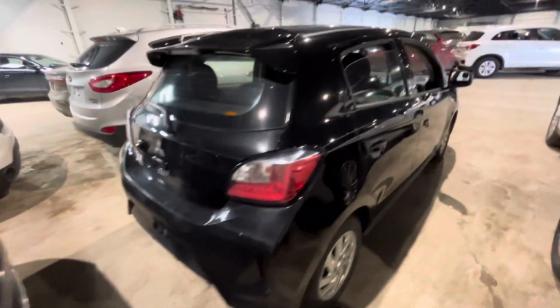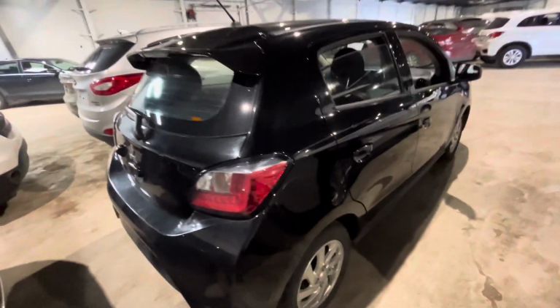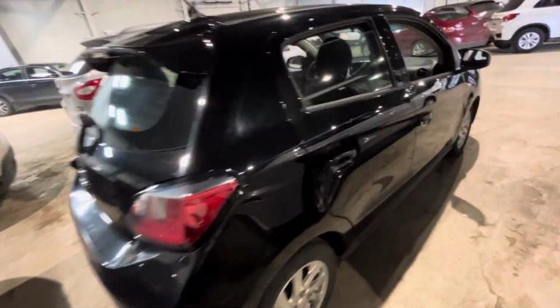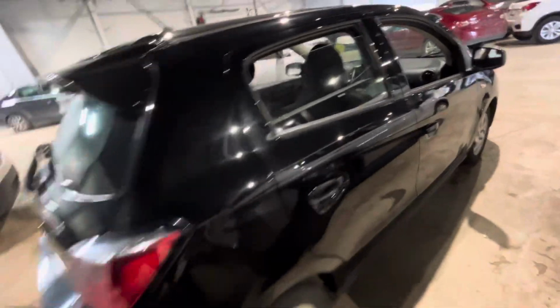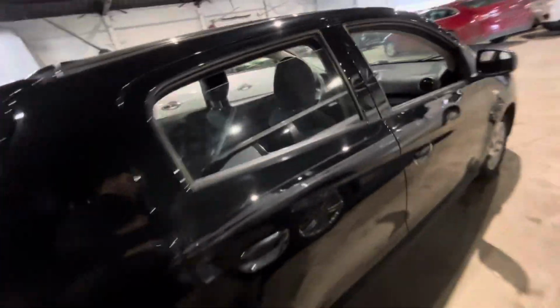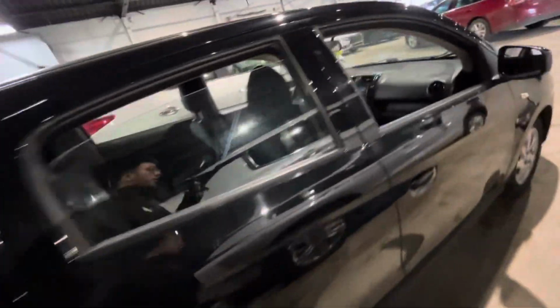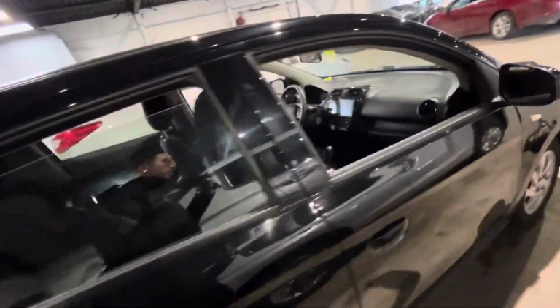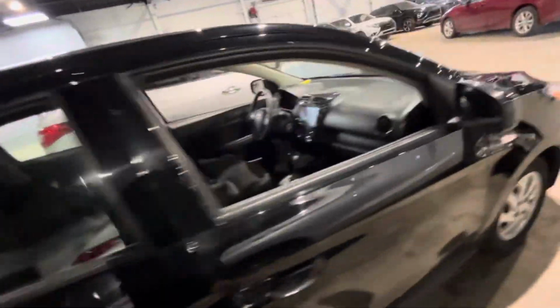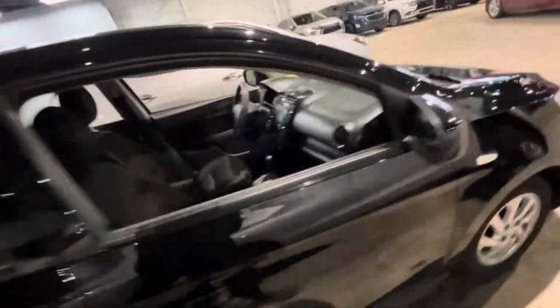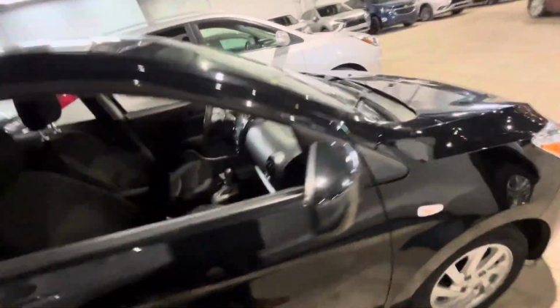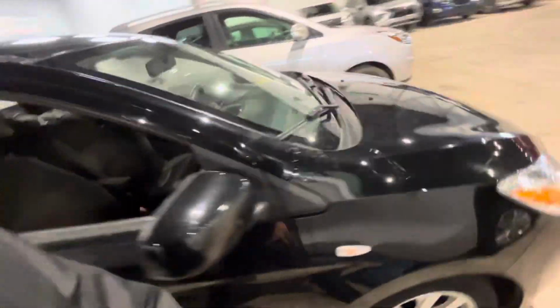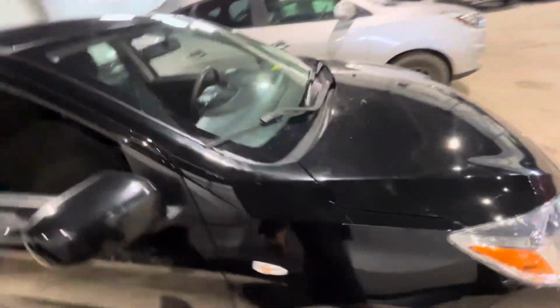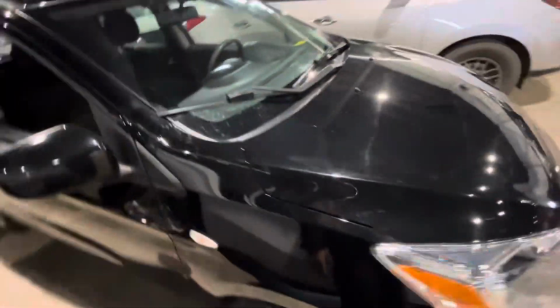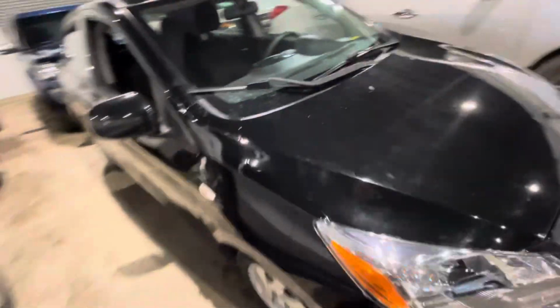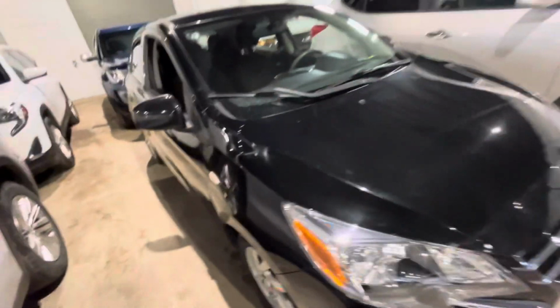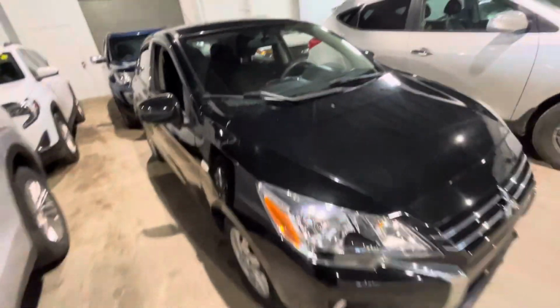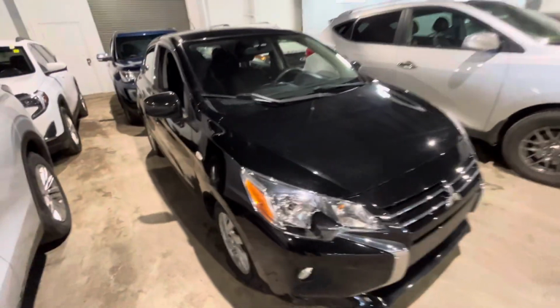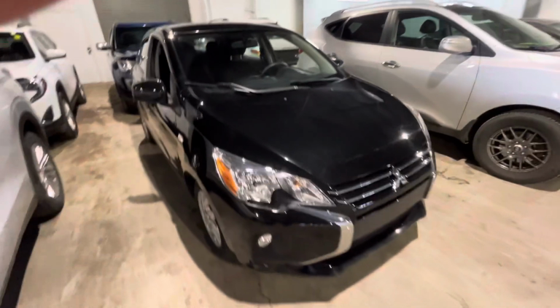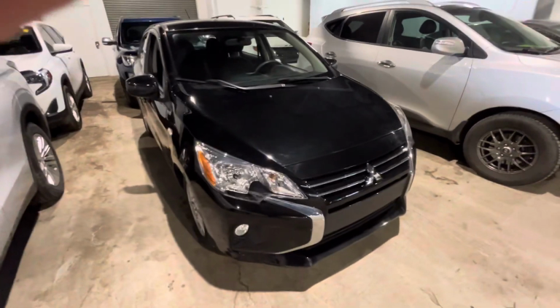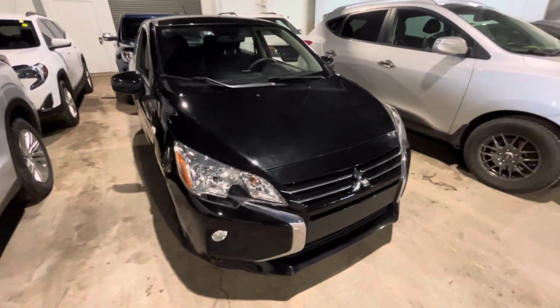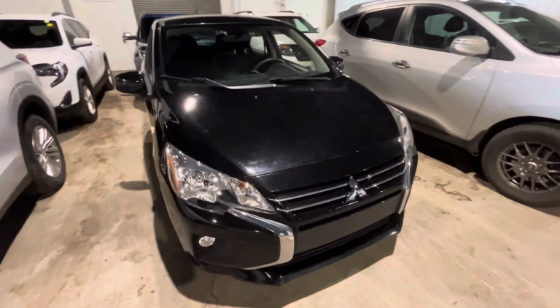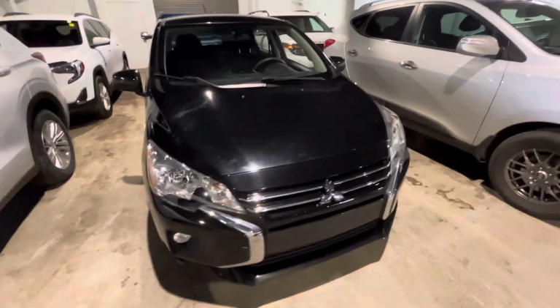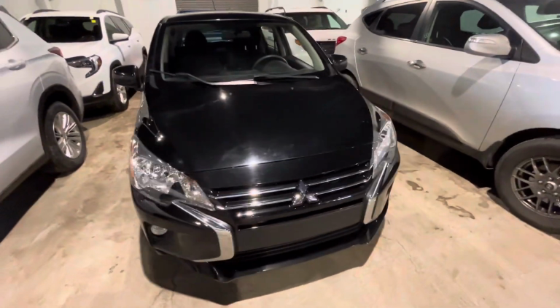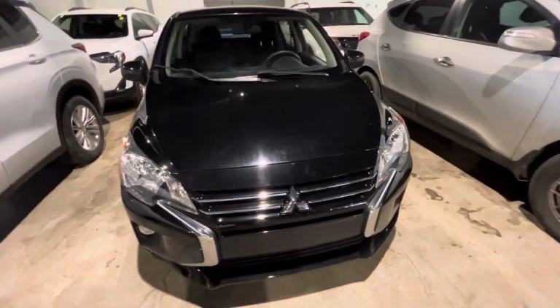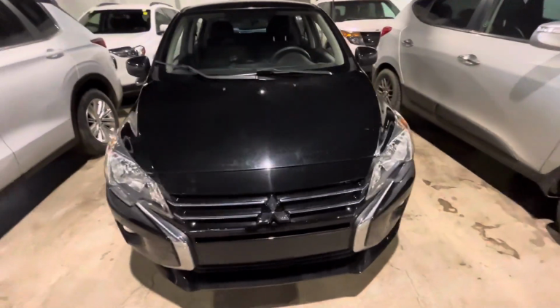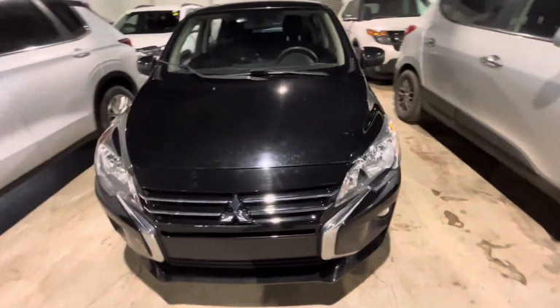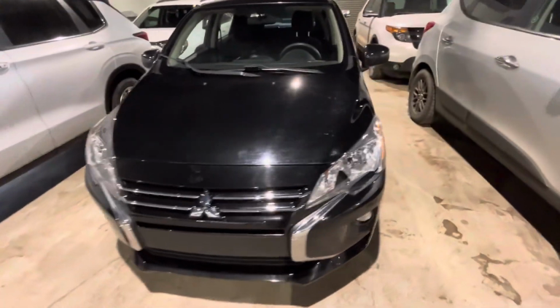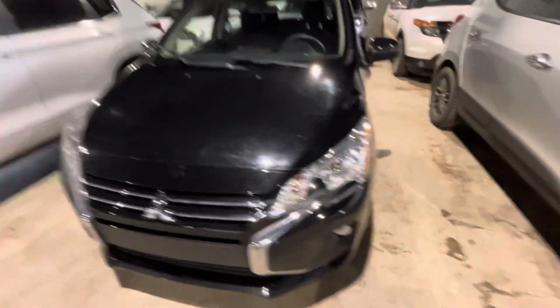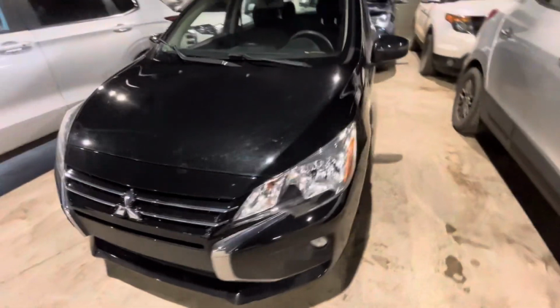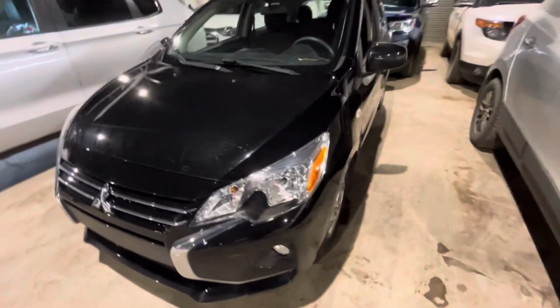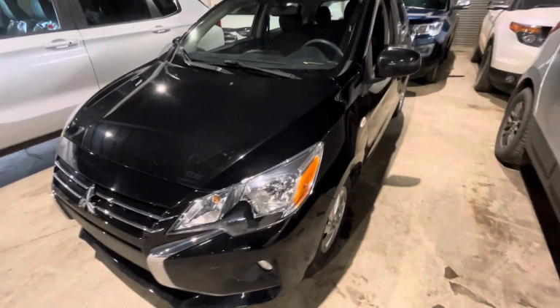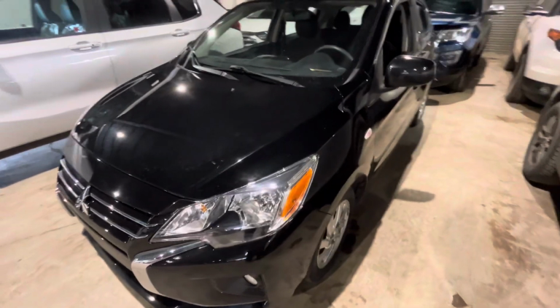This 2021 Mitsubishi Mirage is in good condition with very low mileage. If you have any questions, feel free to reach out through phone, text, or email. Once again, this is Jay with Northside Mitsubishi. Thanks for watching.